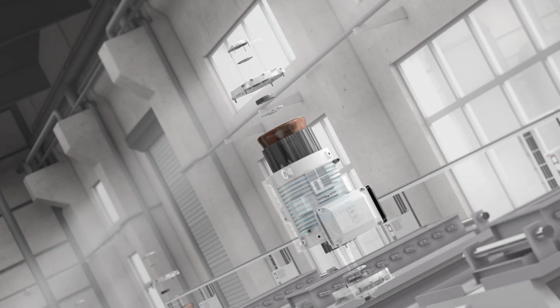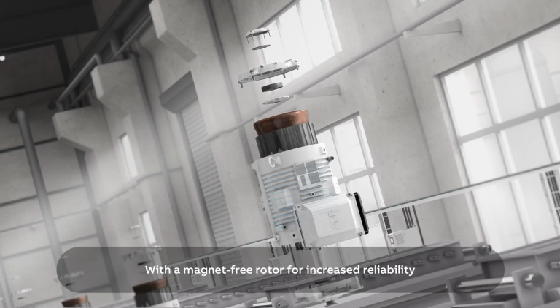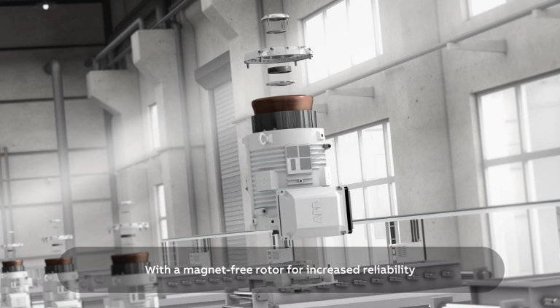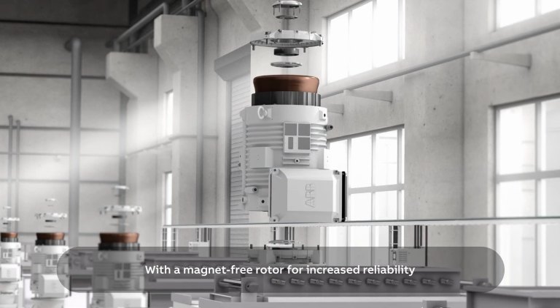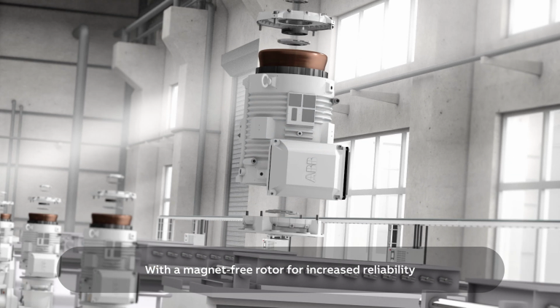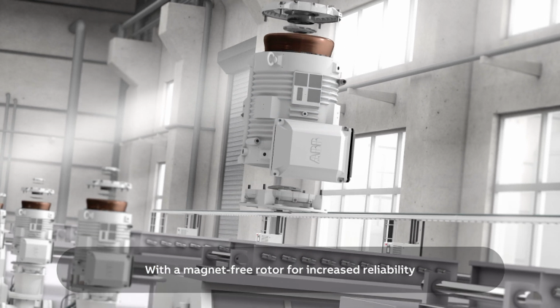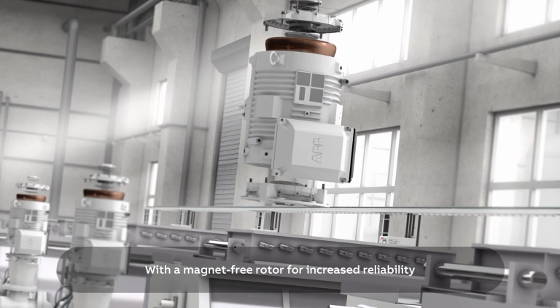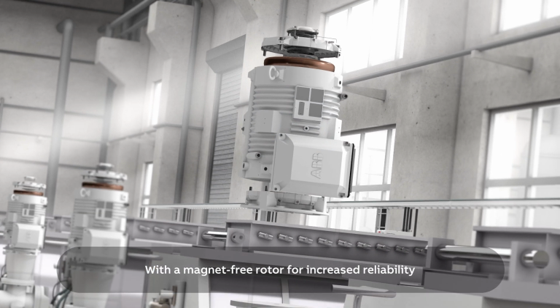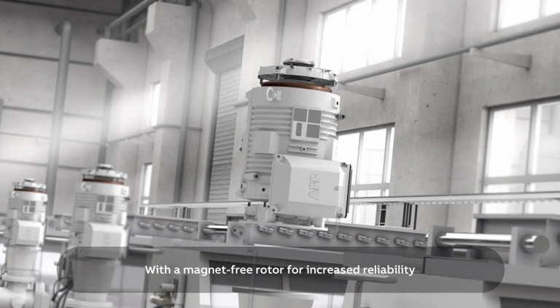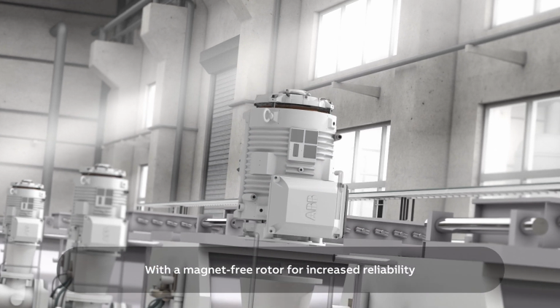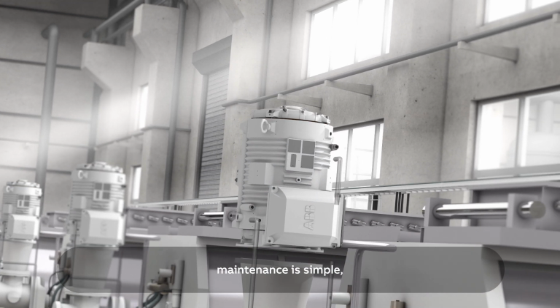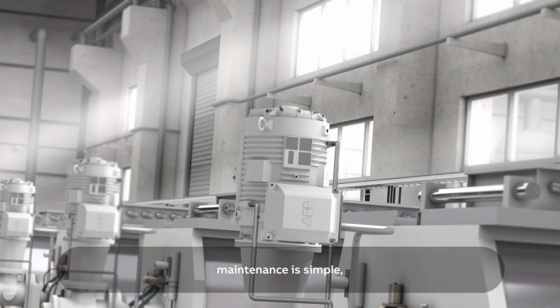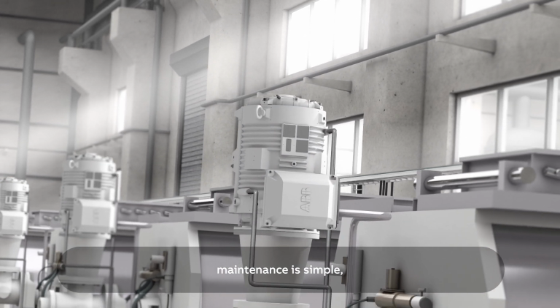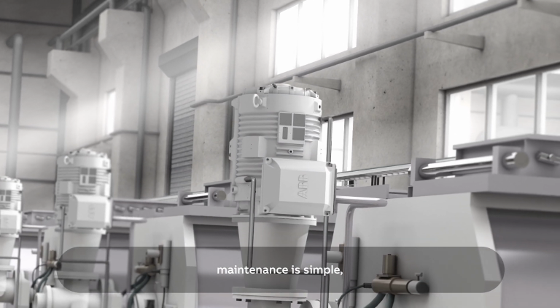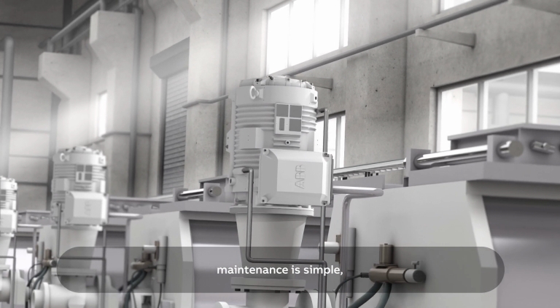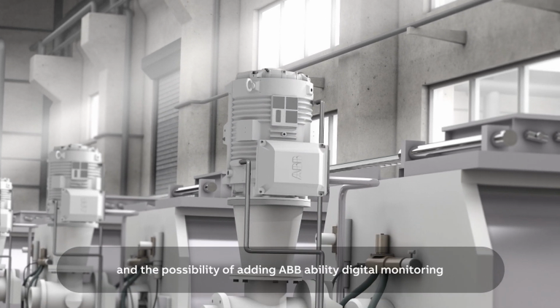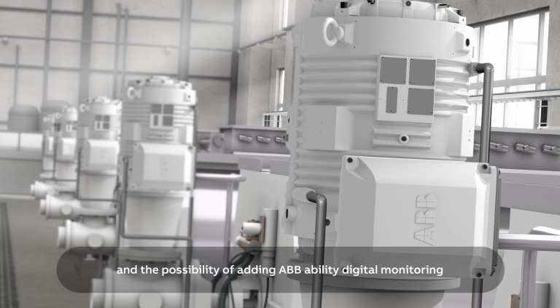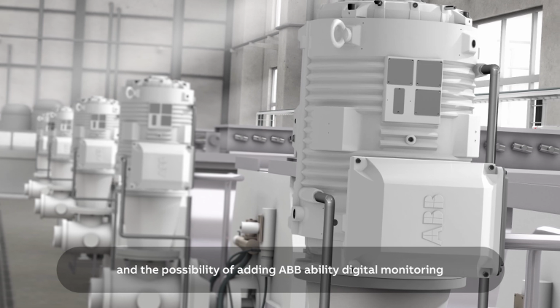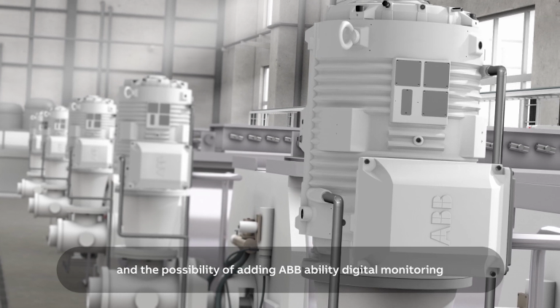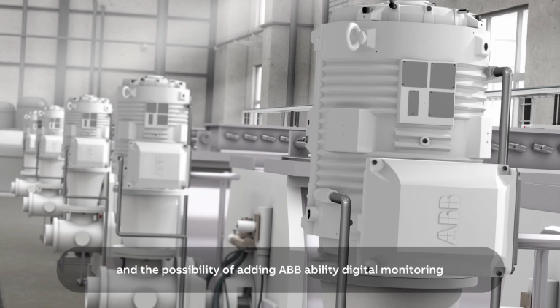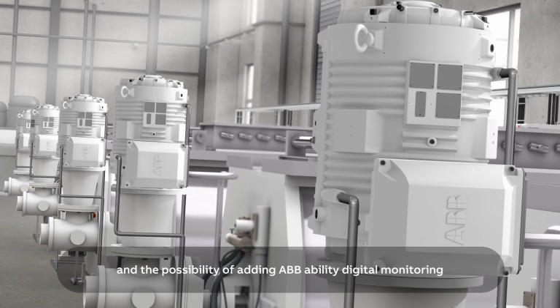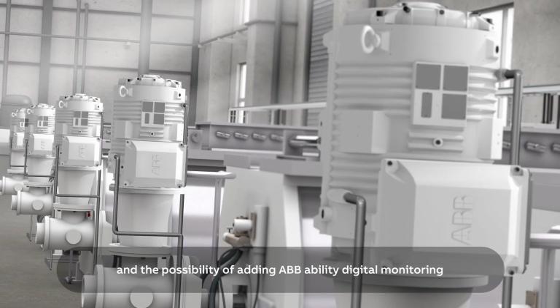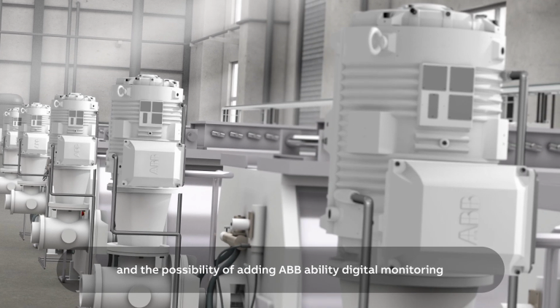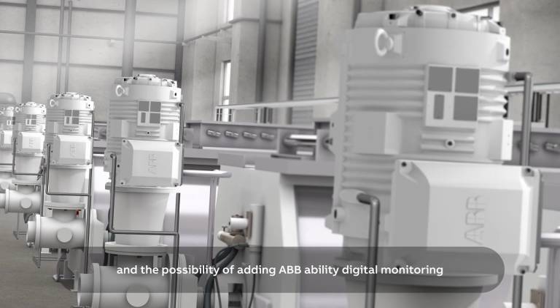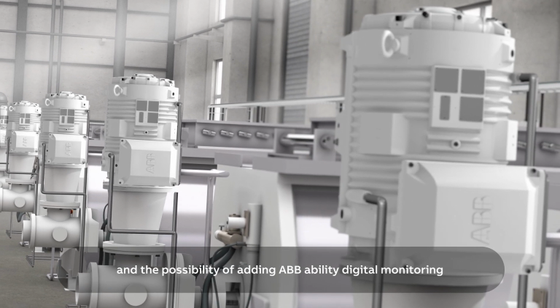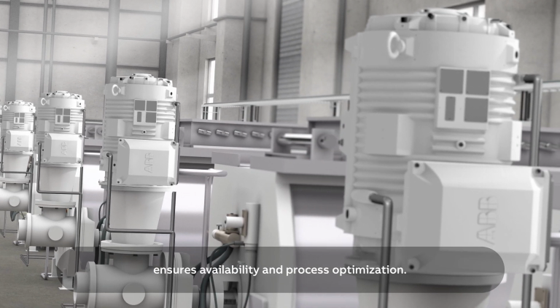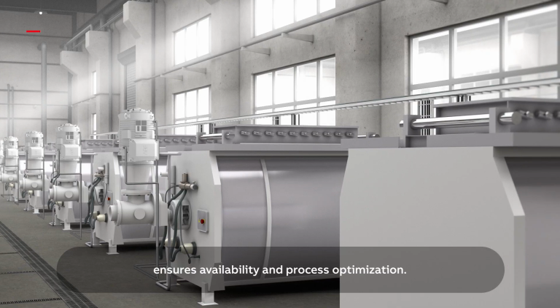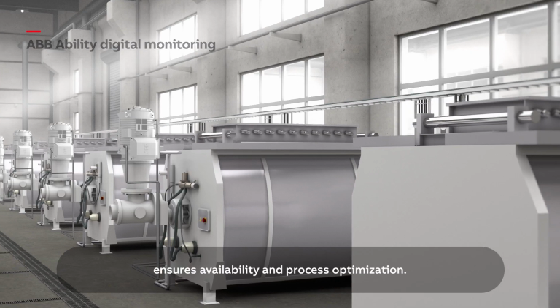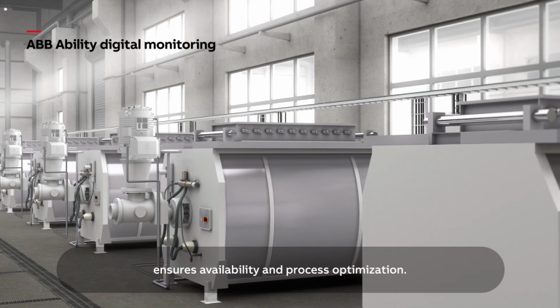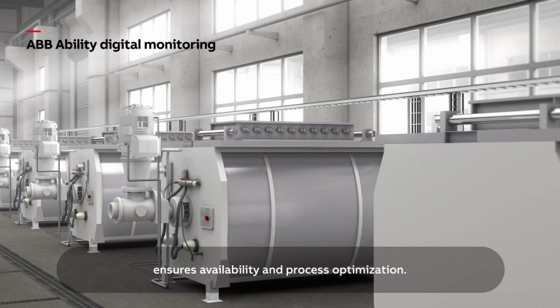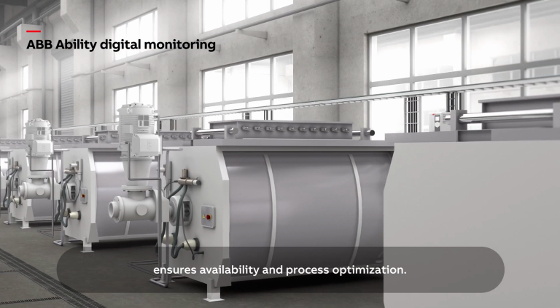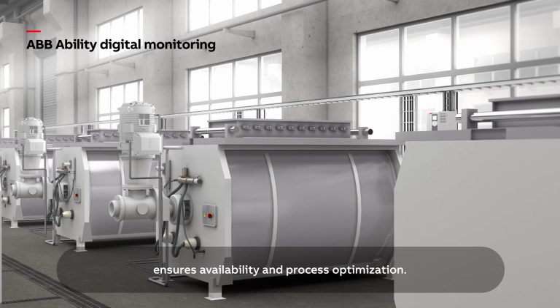With a magnet-free rotor for increased reliability, maintenance is simple, and the possibility of adding ABB Ability digital monitoring ensures availability and process optimization.